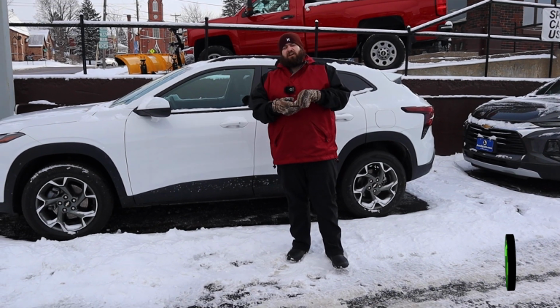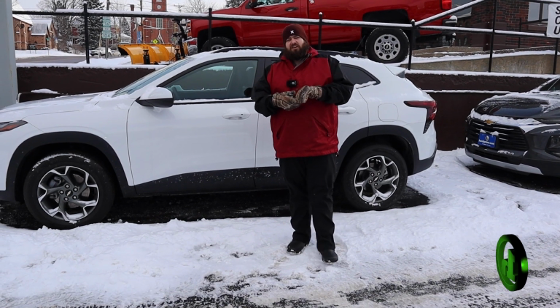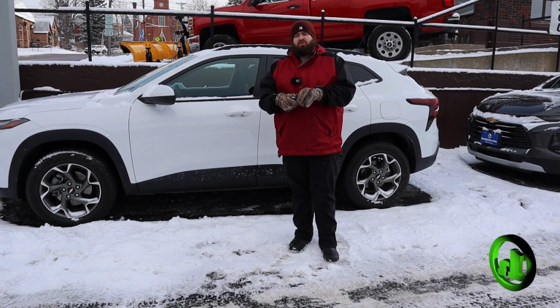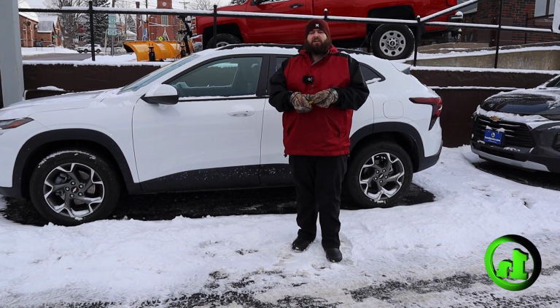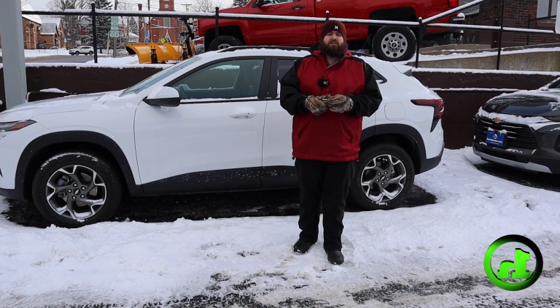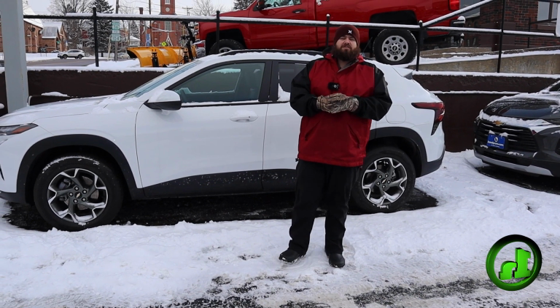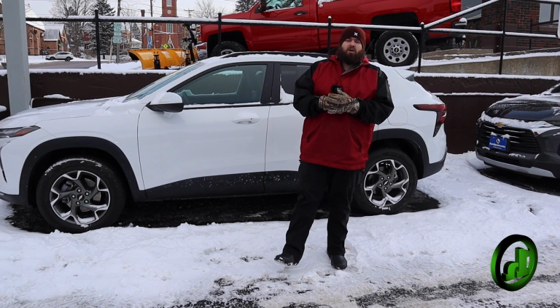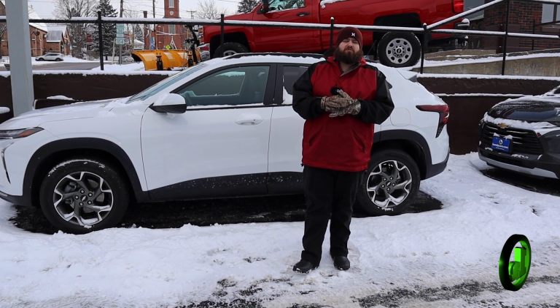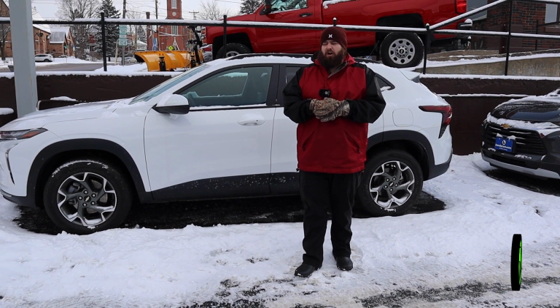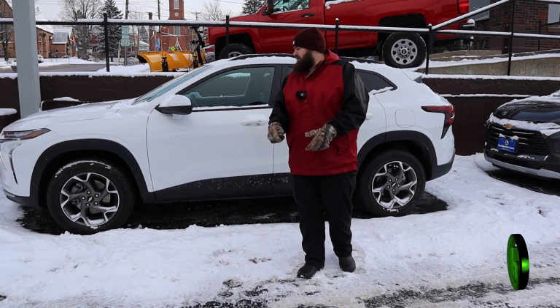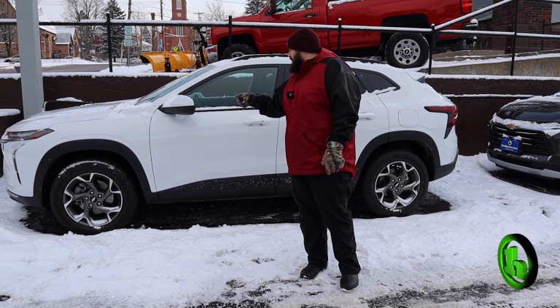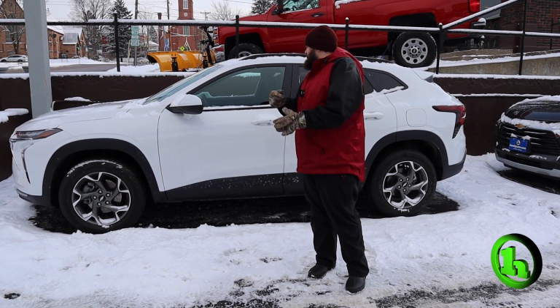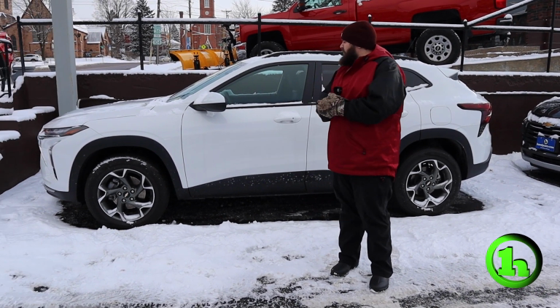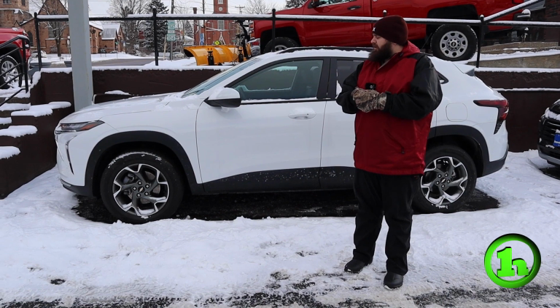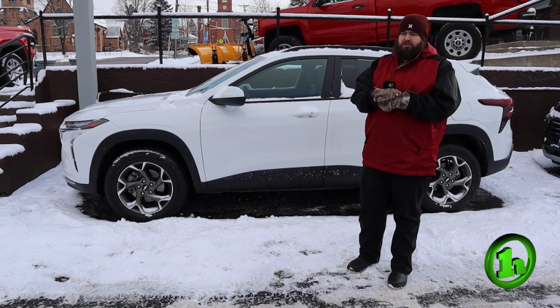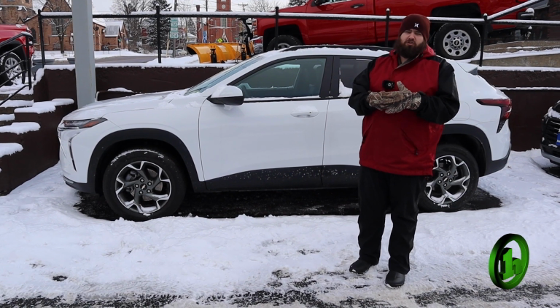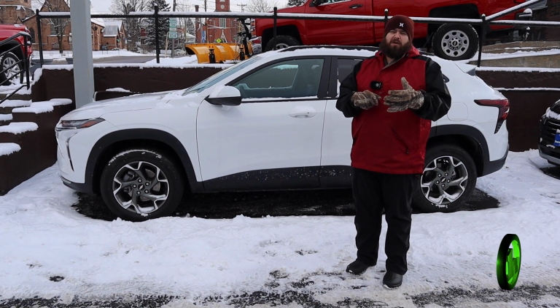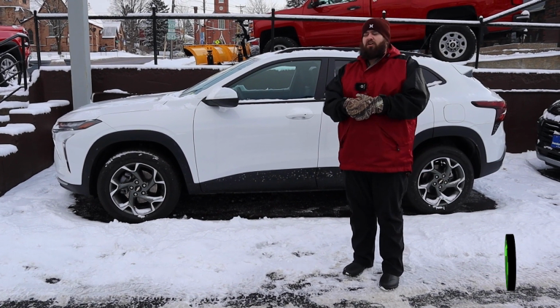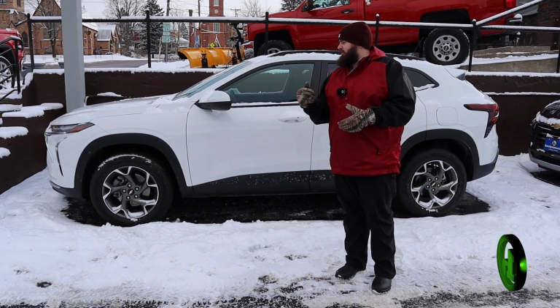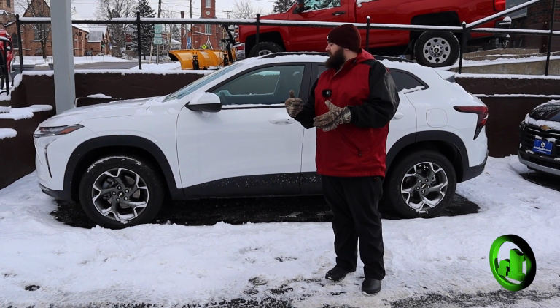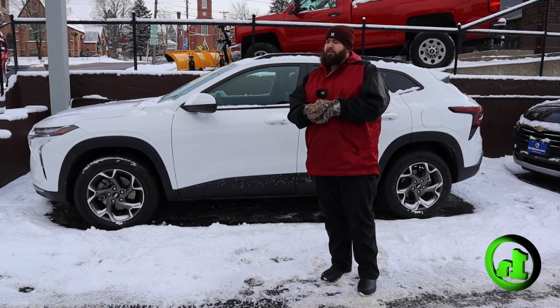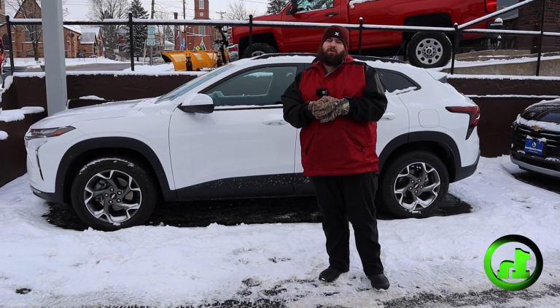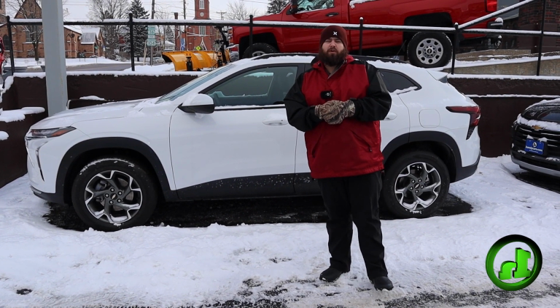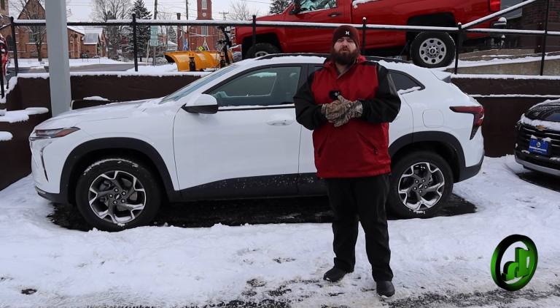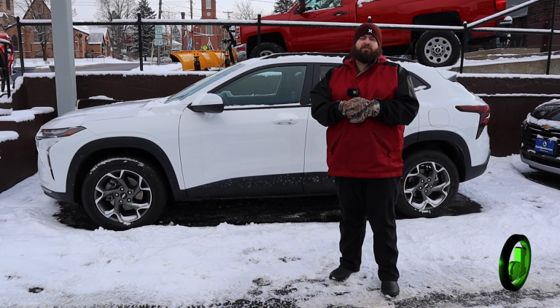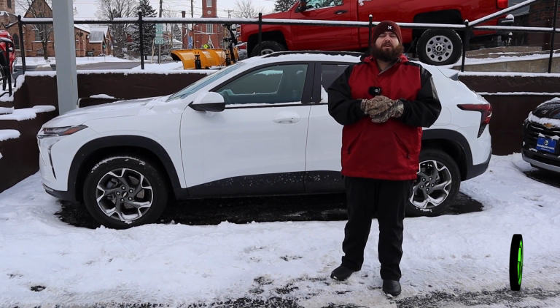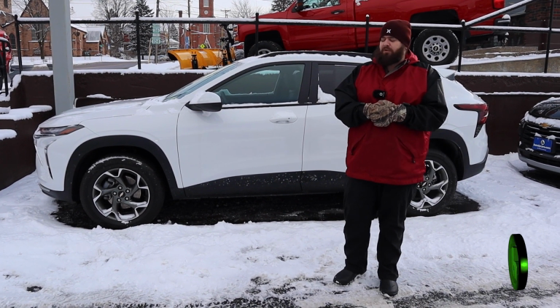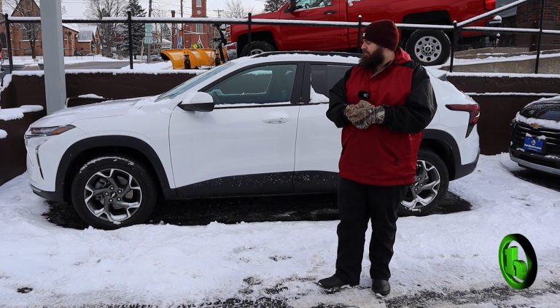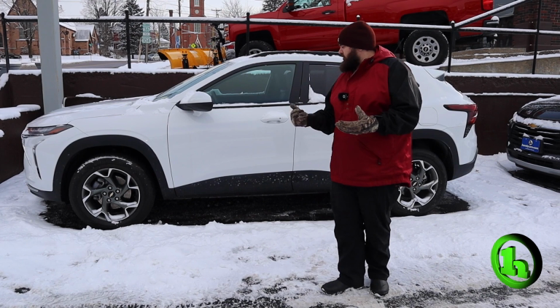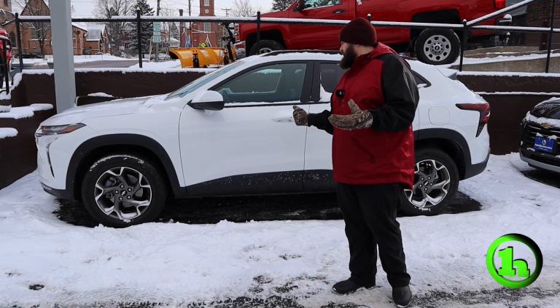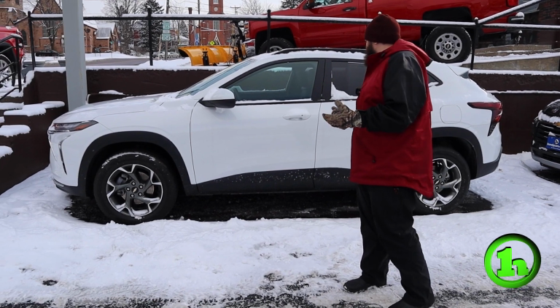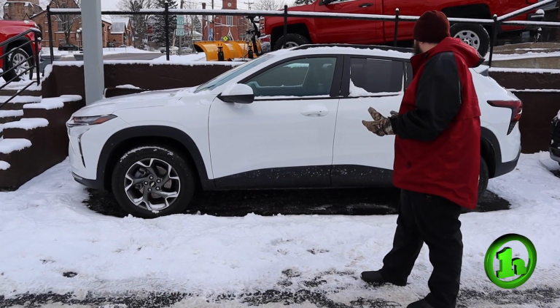Hey Alexander, Jordan here at HandyCars in St. Albans, Vermont. Wanted to shoot you a quick video just to introduce myself and give you a quick look at the 2024 Chevy Trax that we have, so you can take a look.